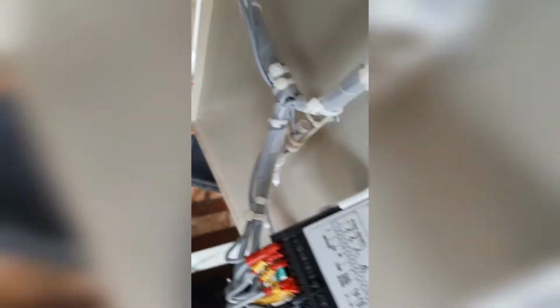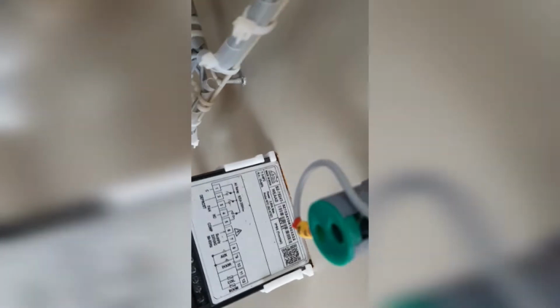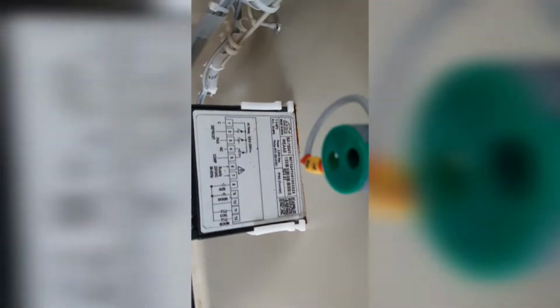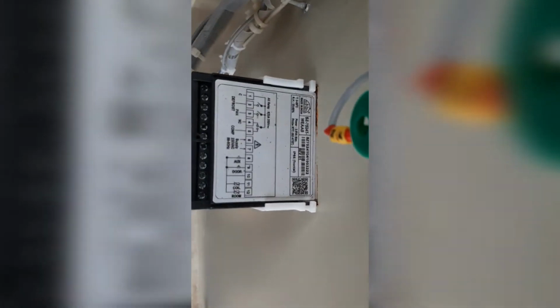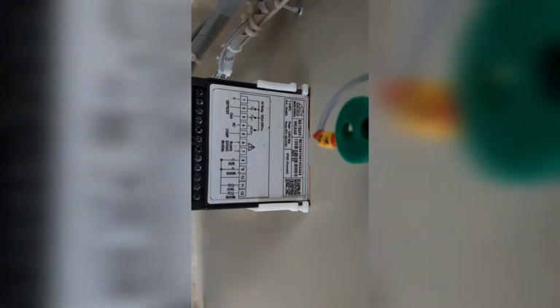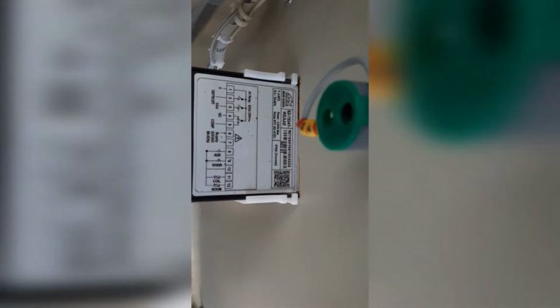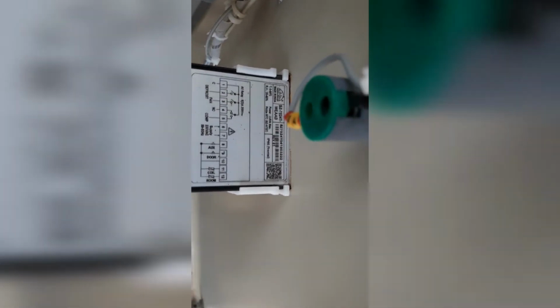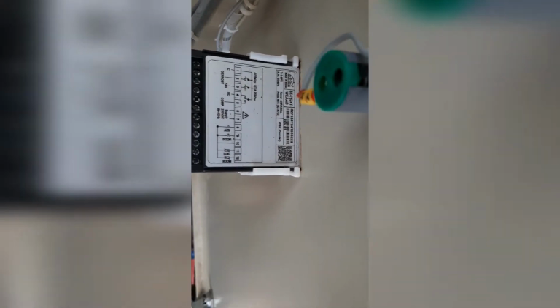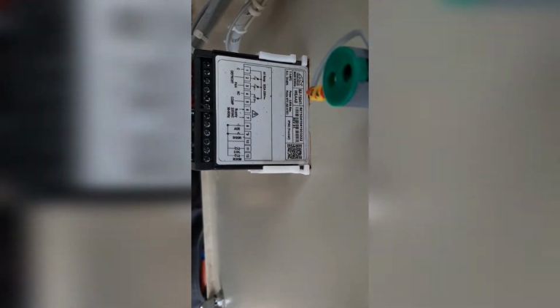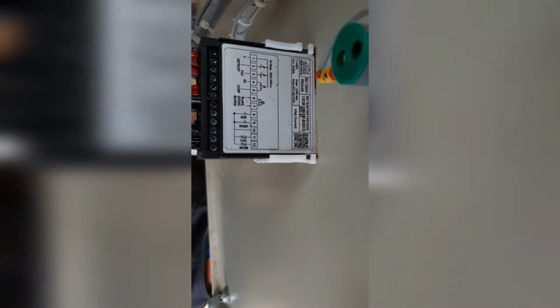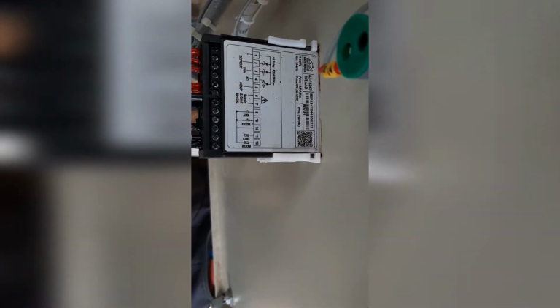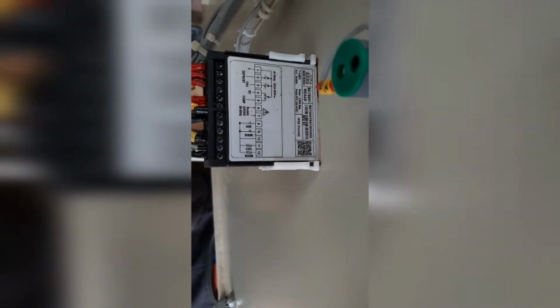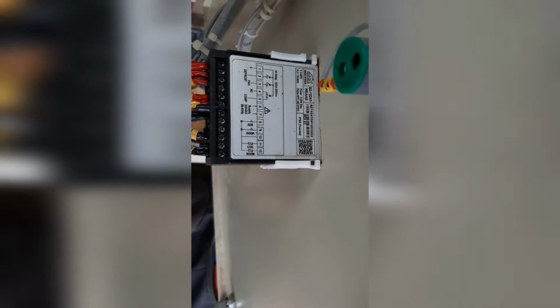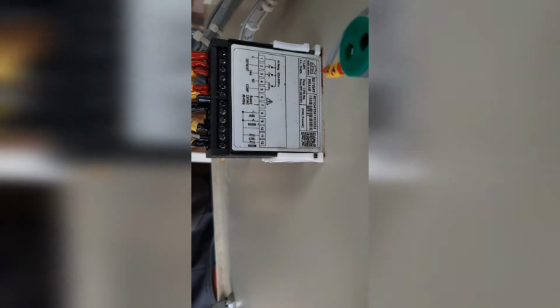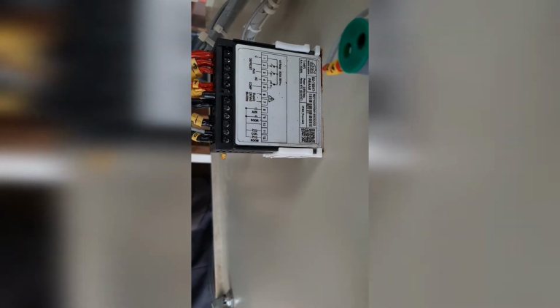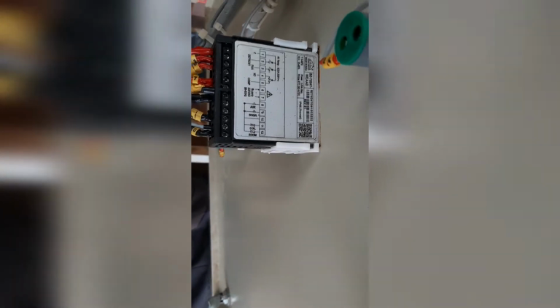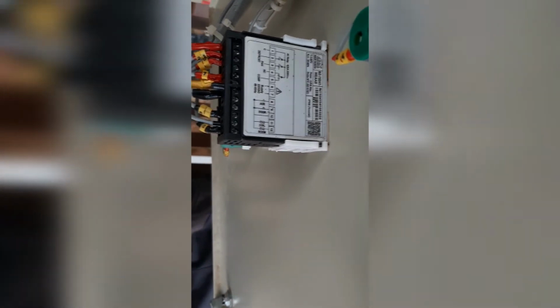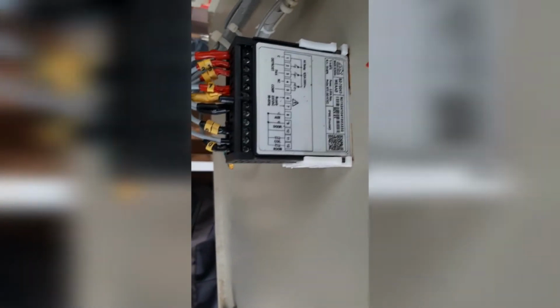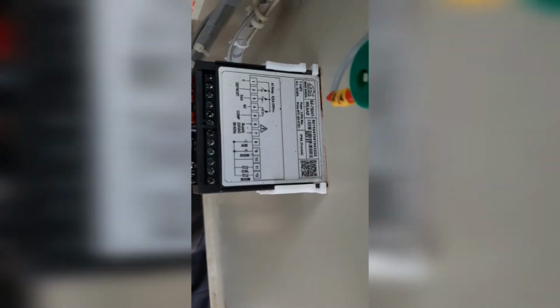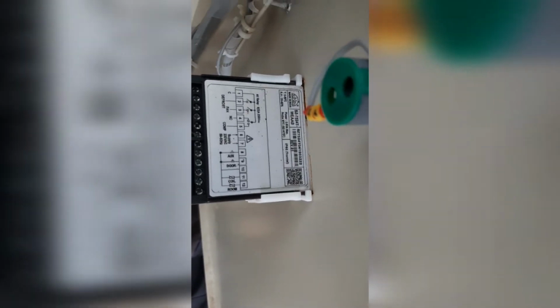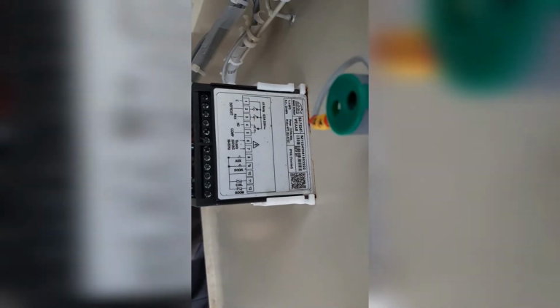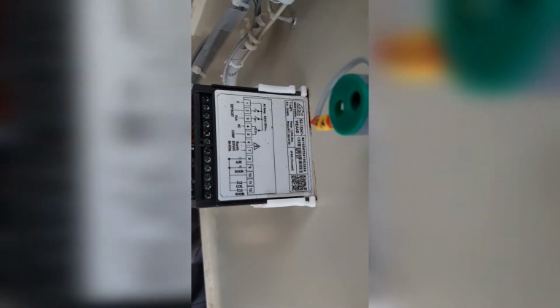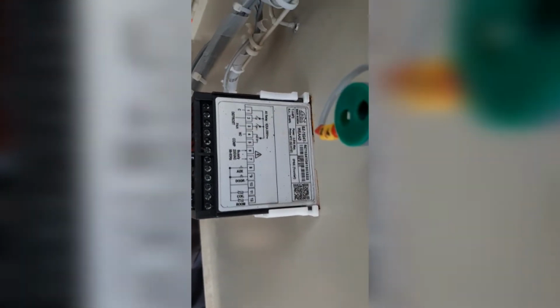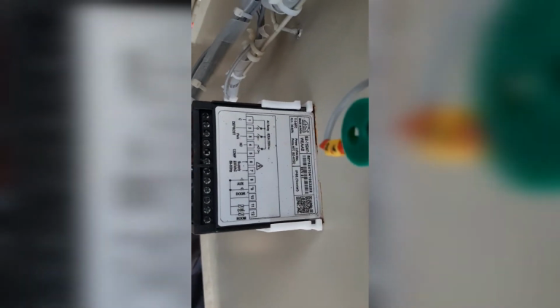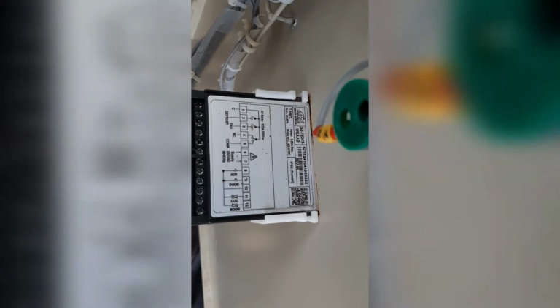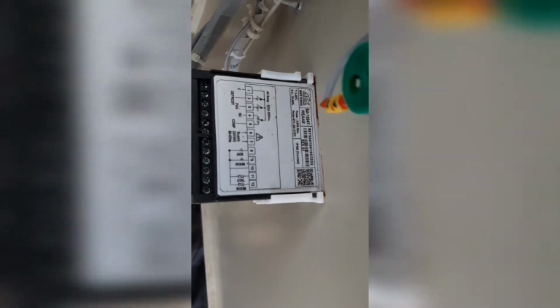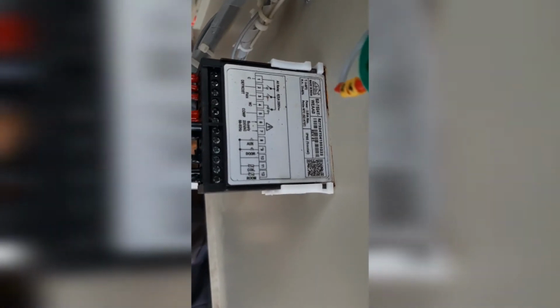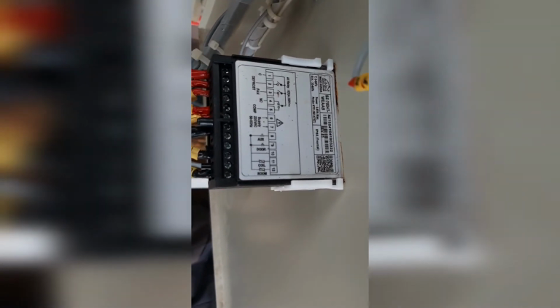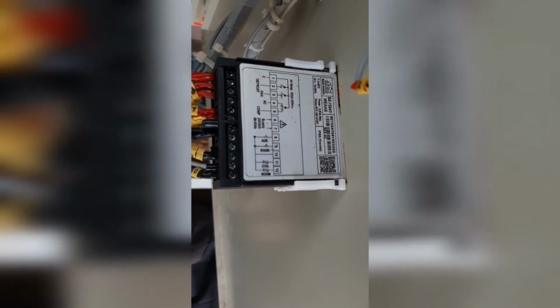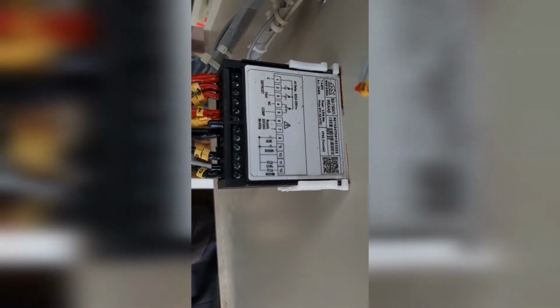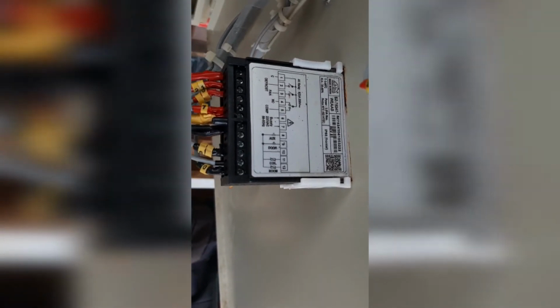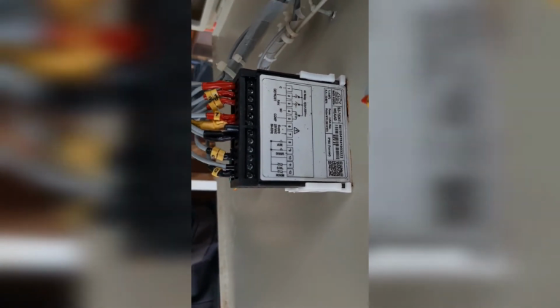This is the sub-zero controller. Model number is 5424T — 75240.